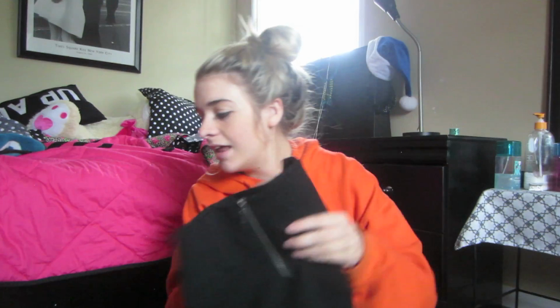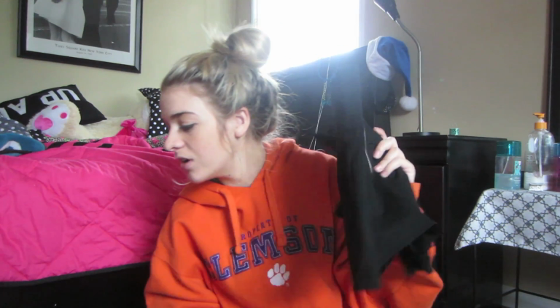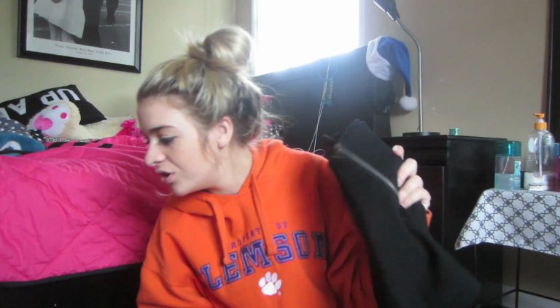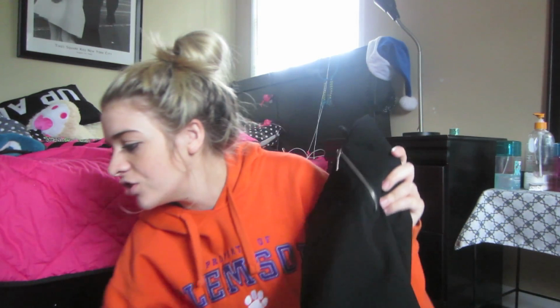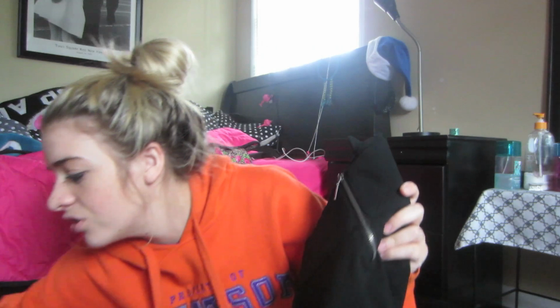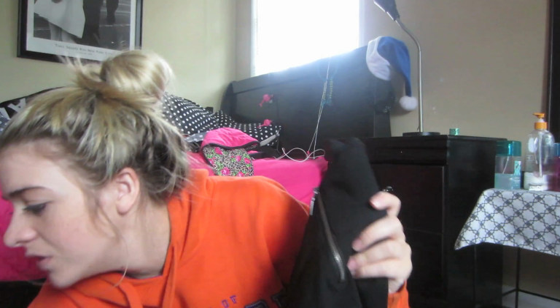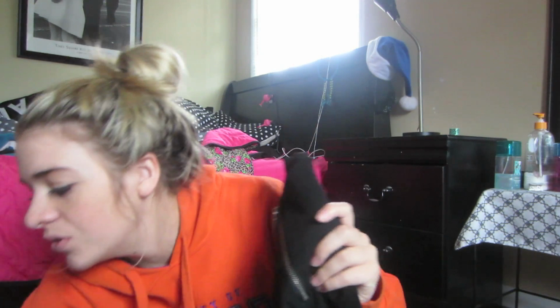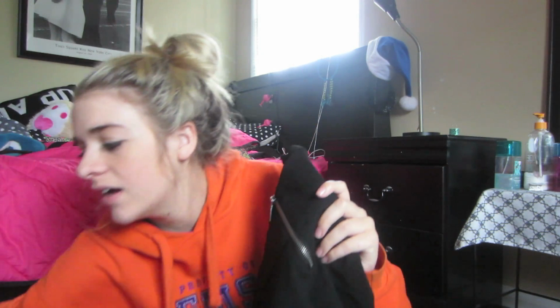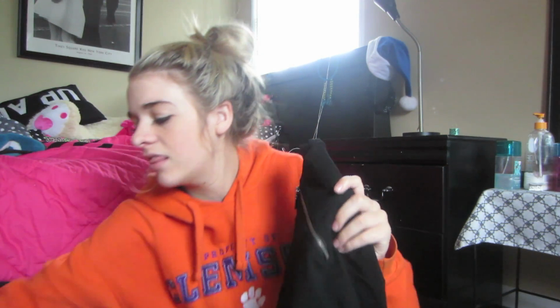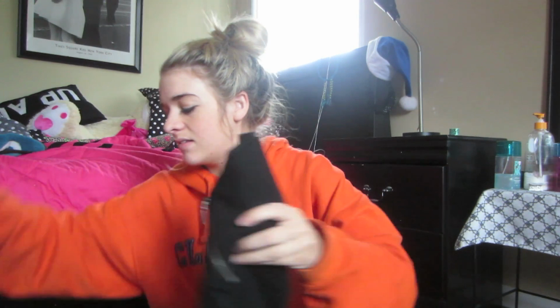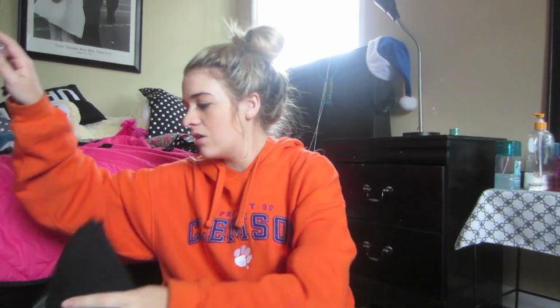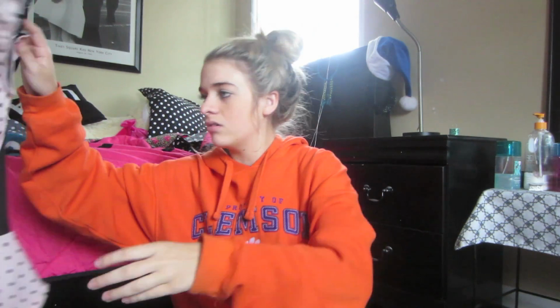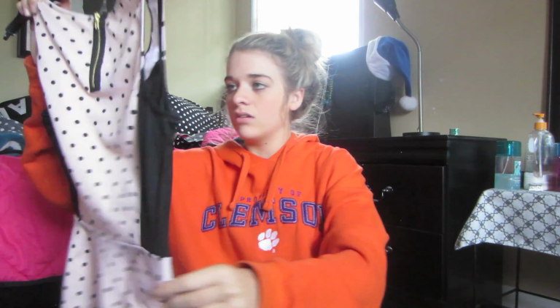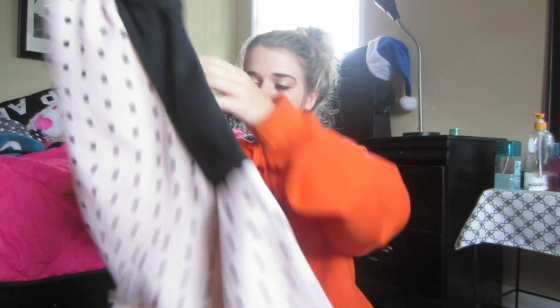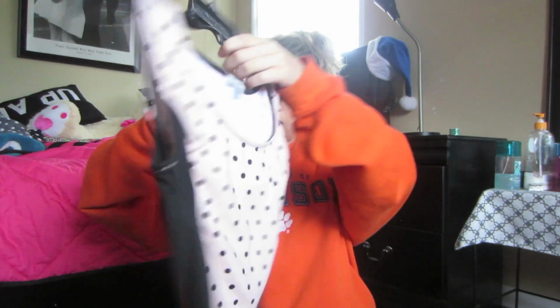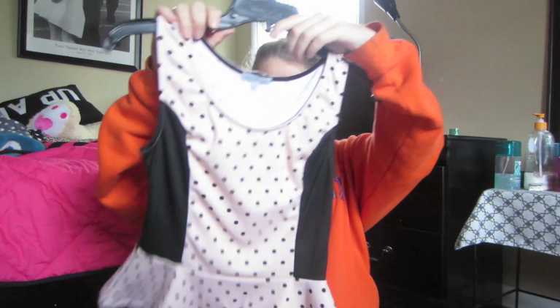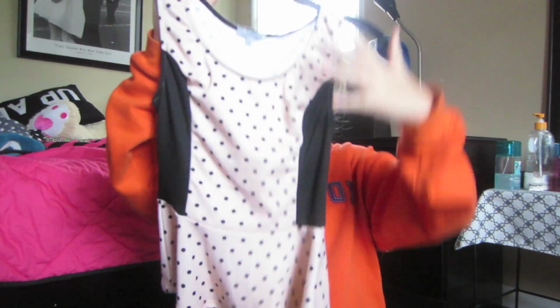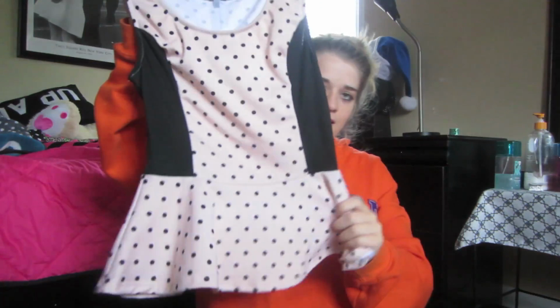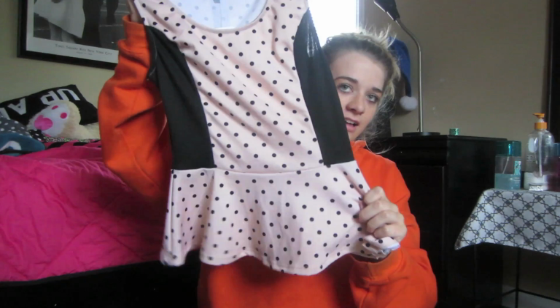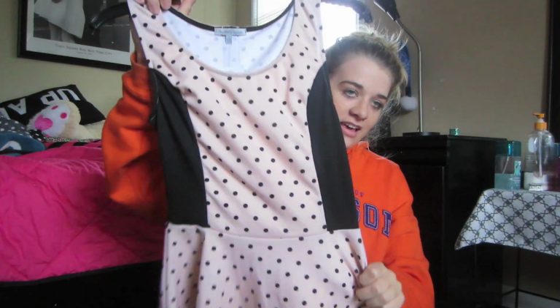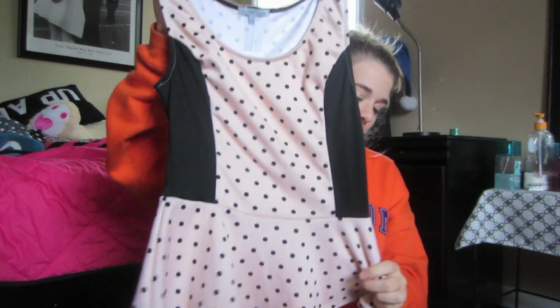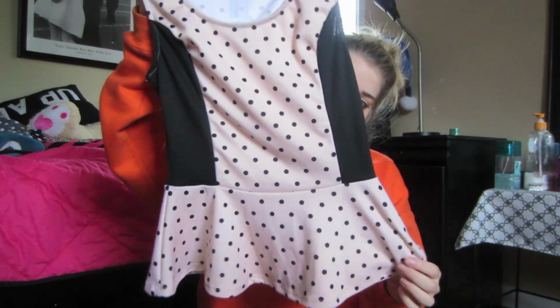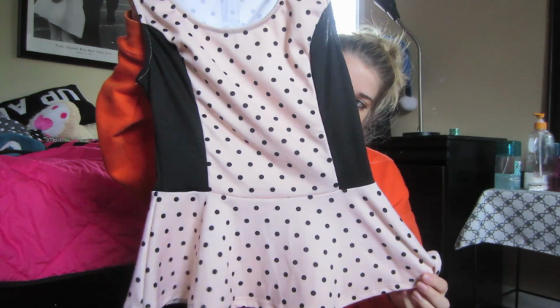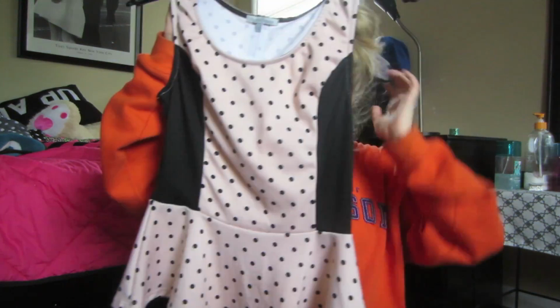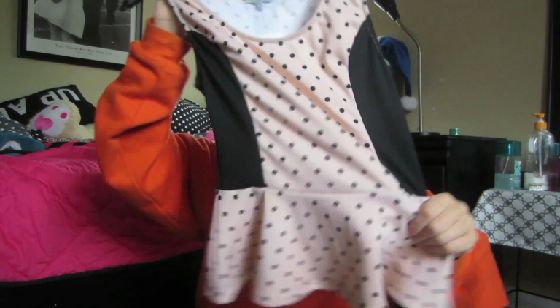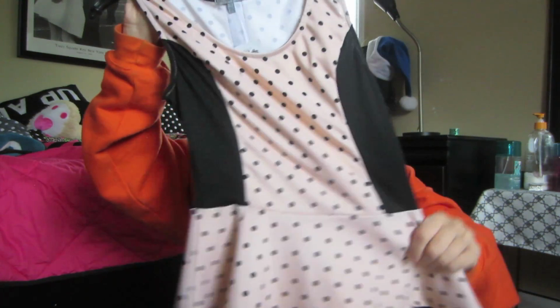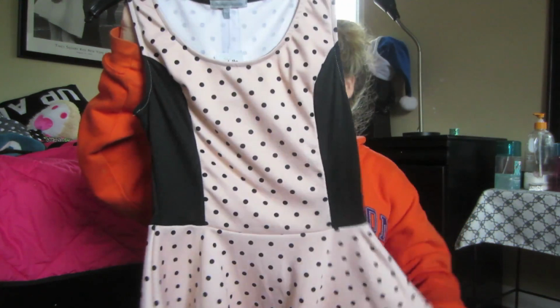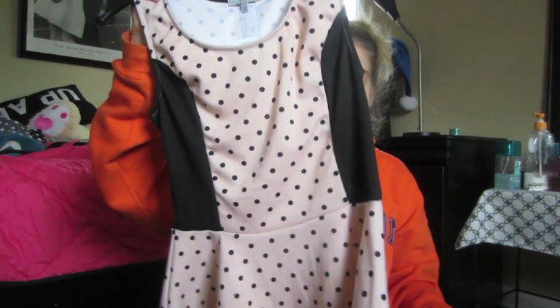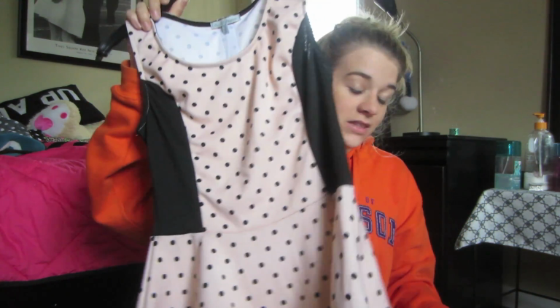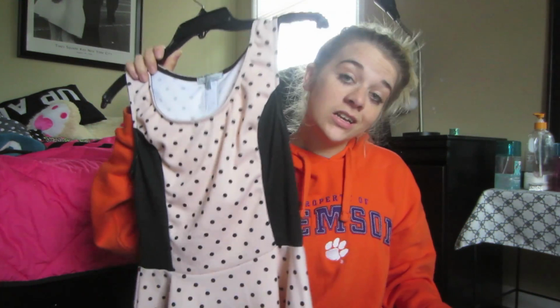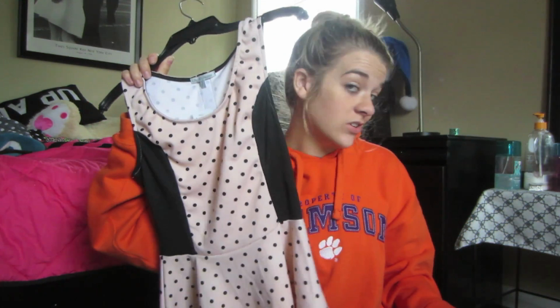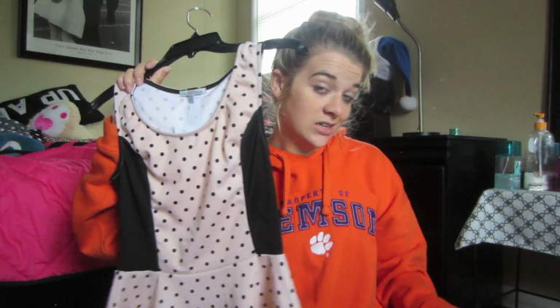I also got two different shirts to go with these shorts. I got this little tank top thing — pink polka dot. Yeah. I really like the color of this one; the color's very nice.